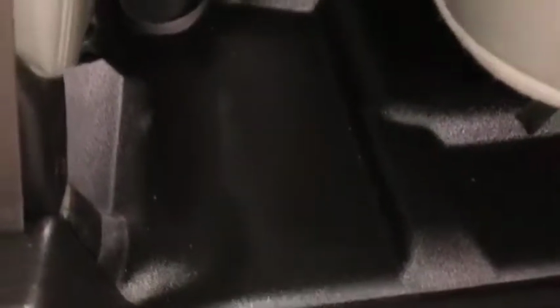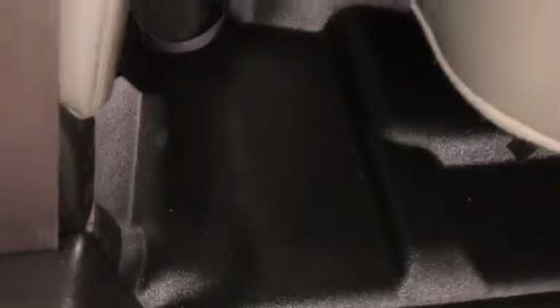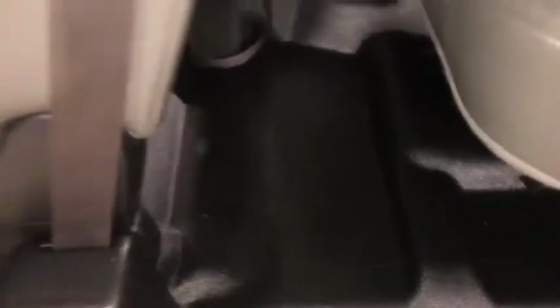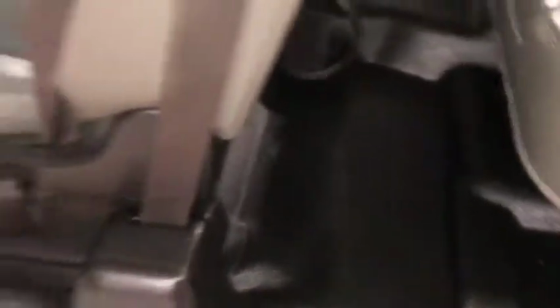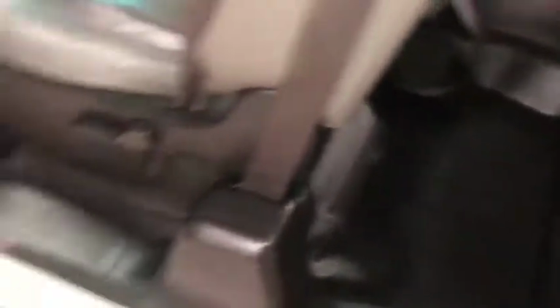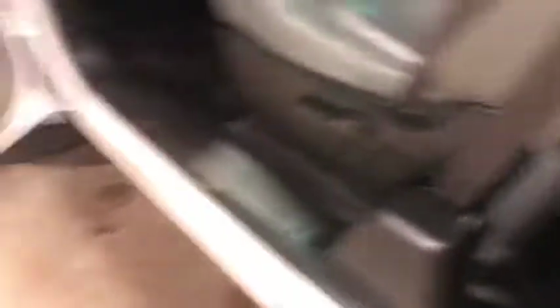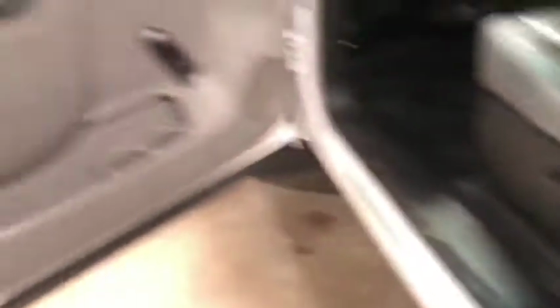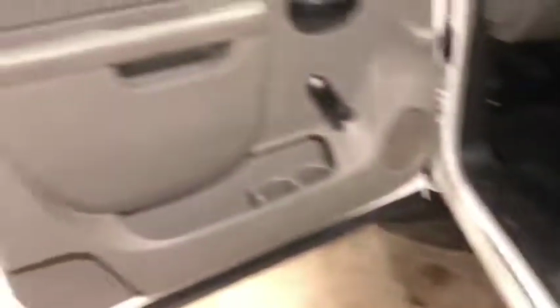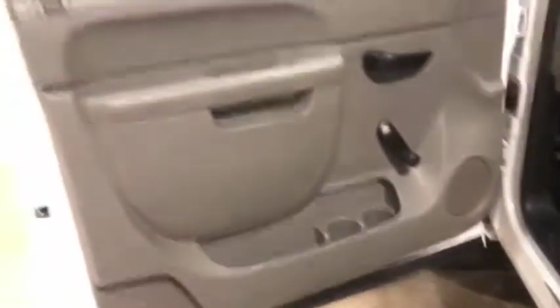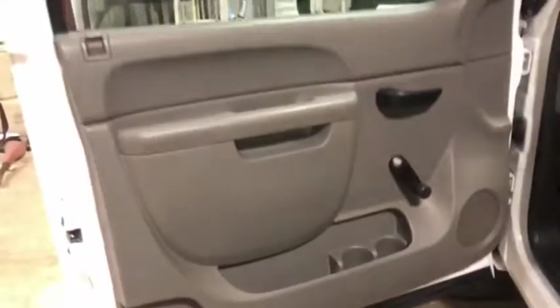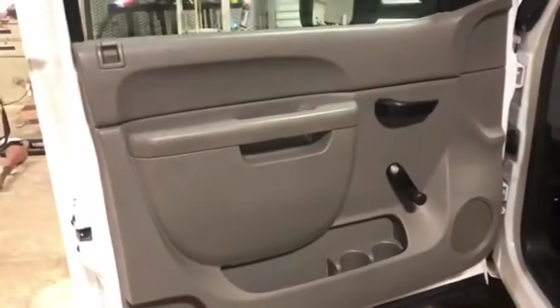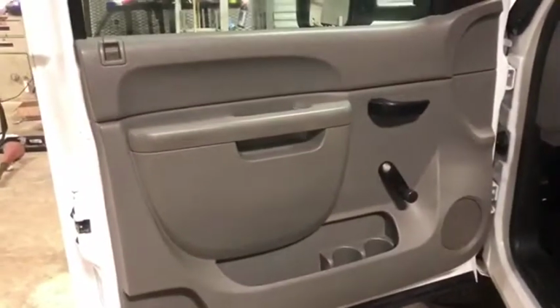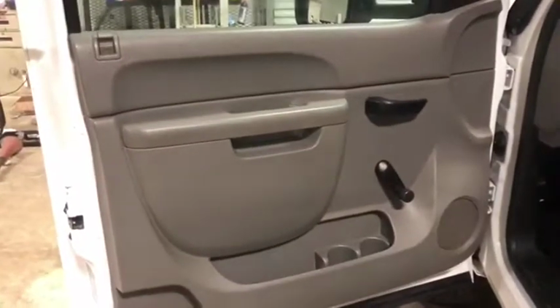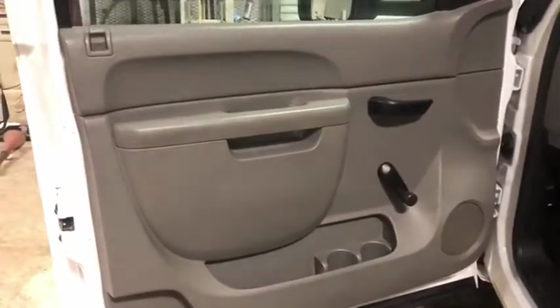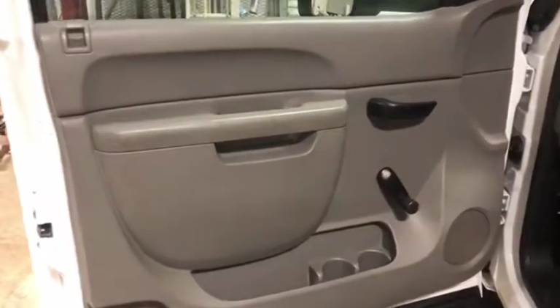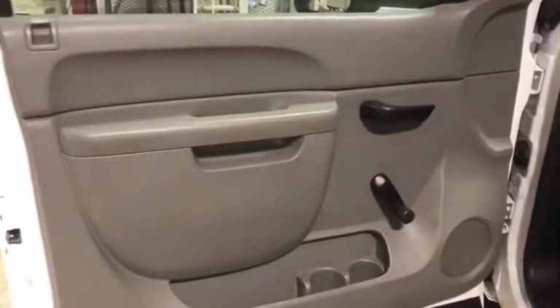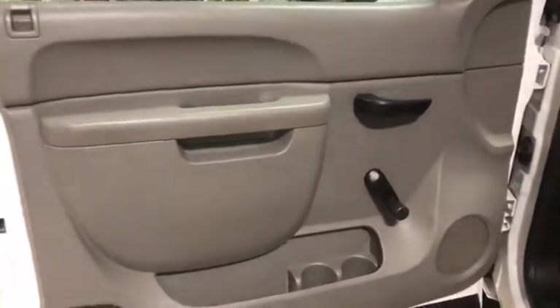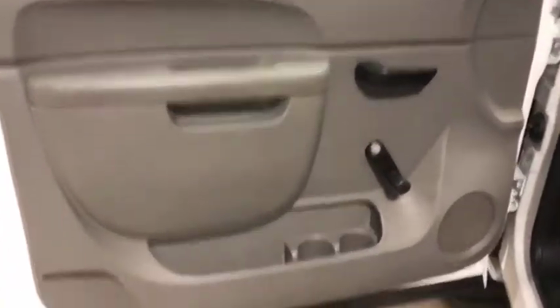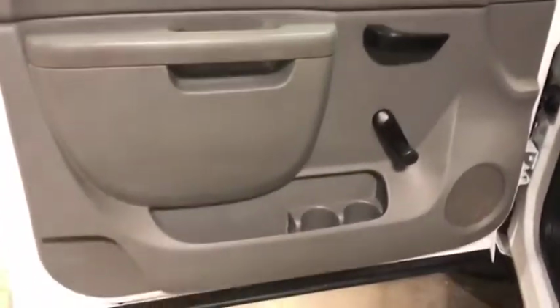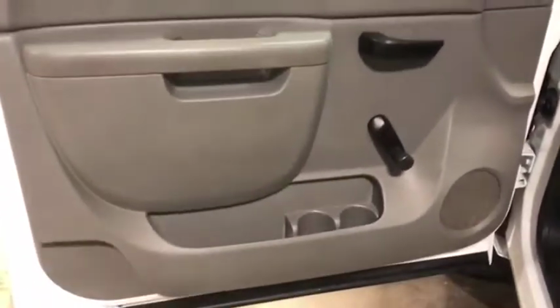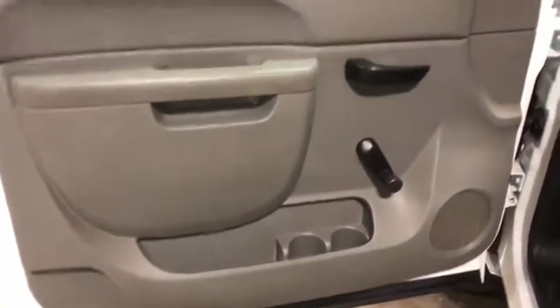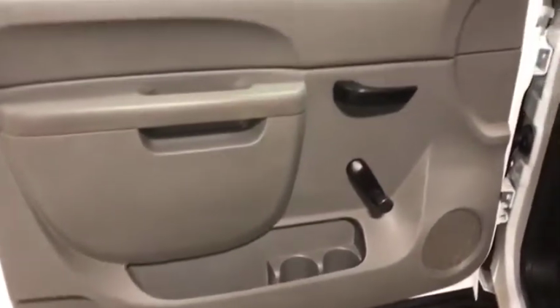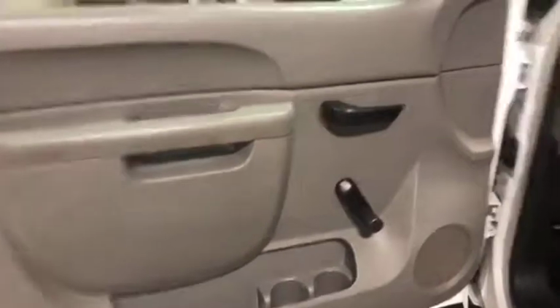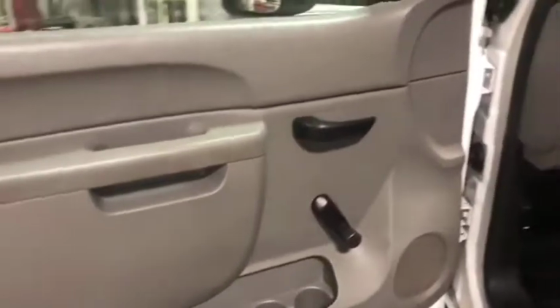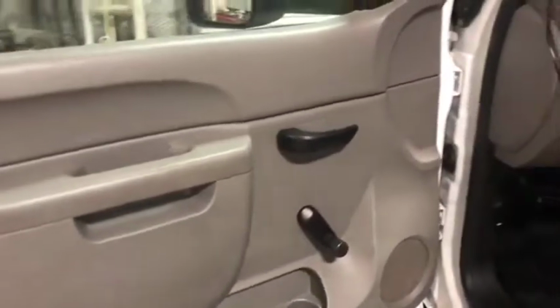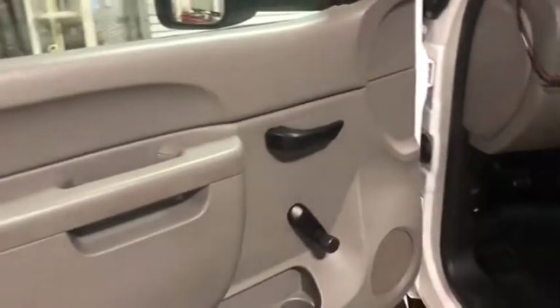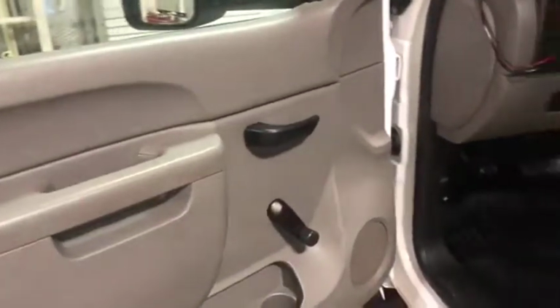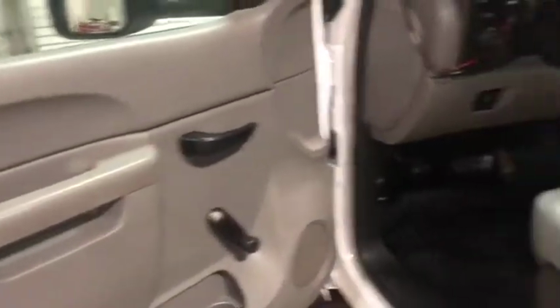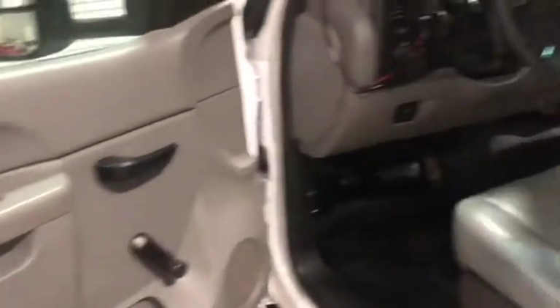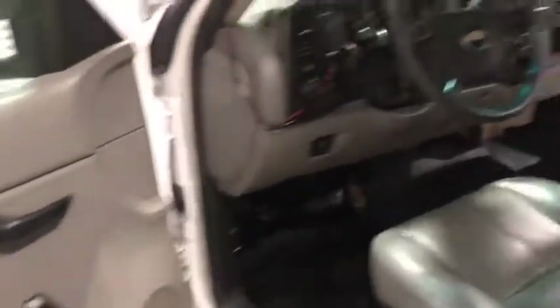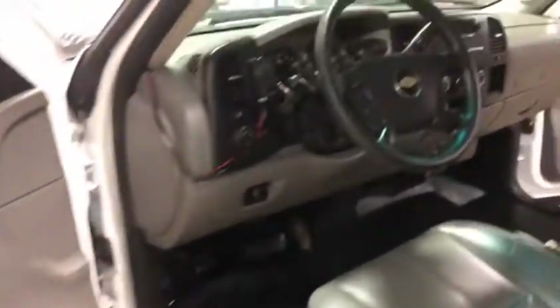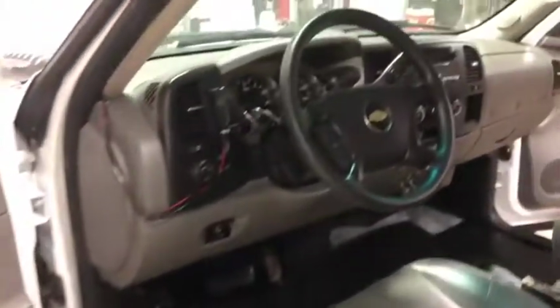Coming up here to the front door panel. It has manual locks, windows, and mirrors — less stuff to break. It's a nice work truck and the door panel looks good.